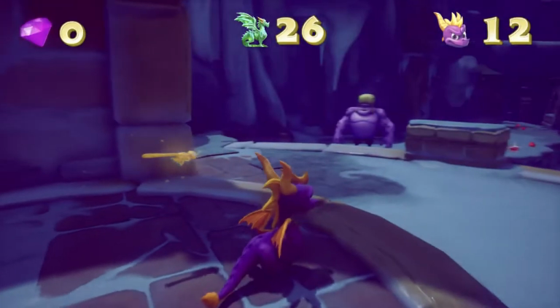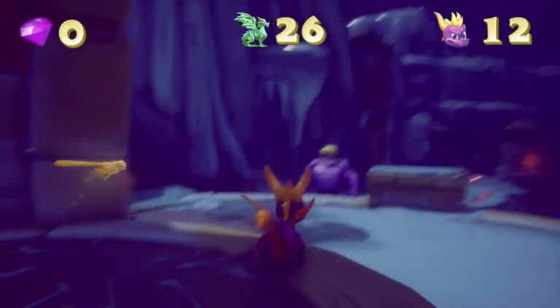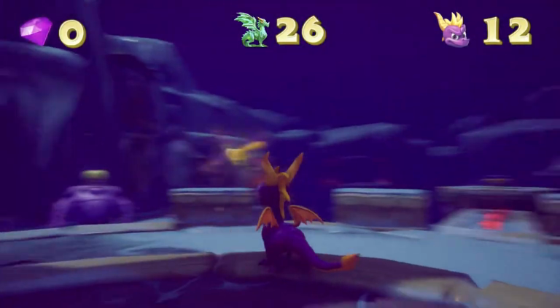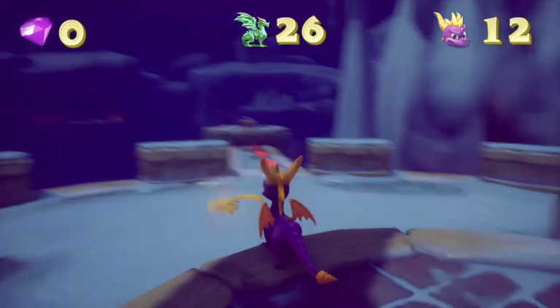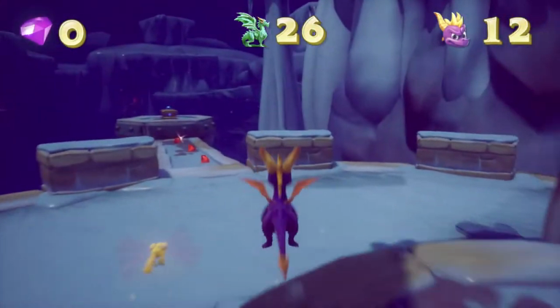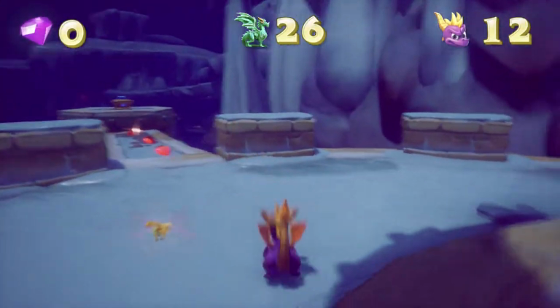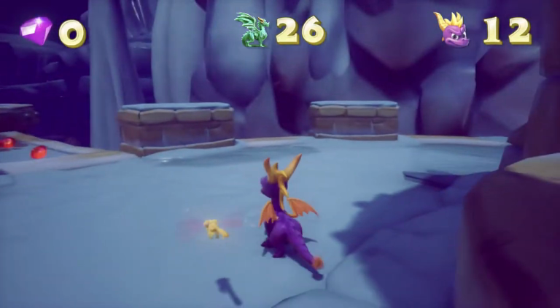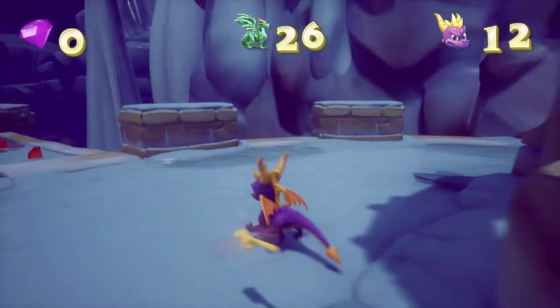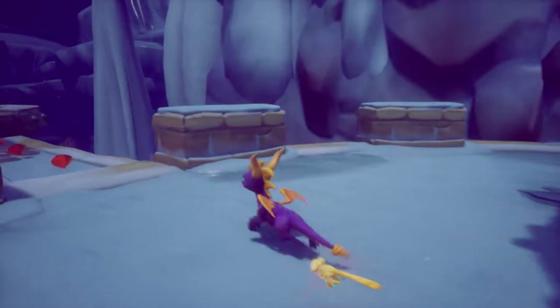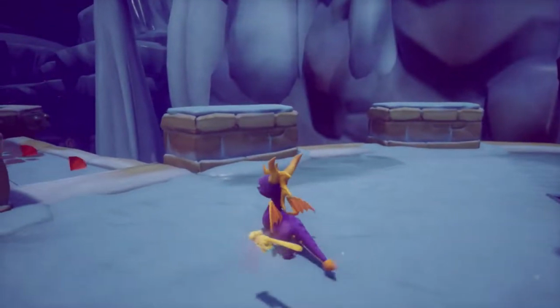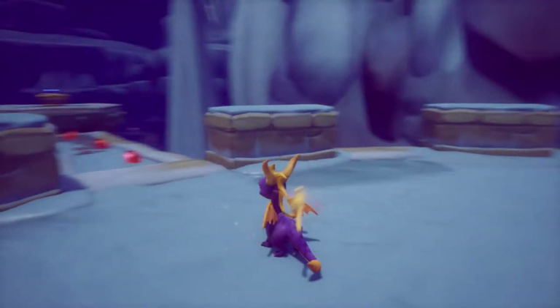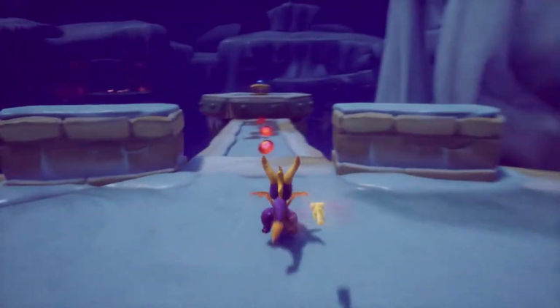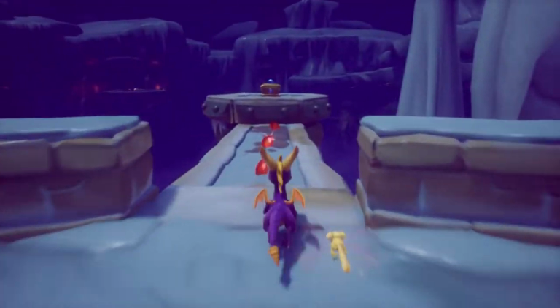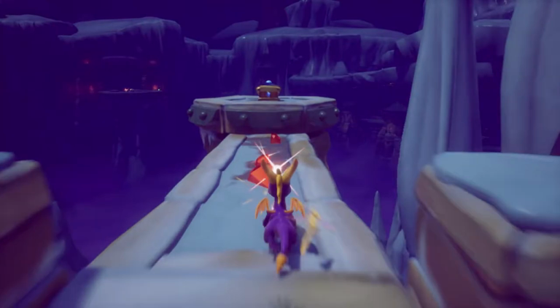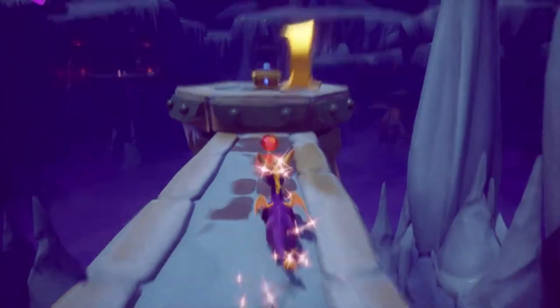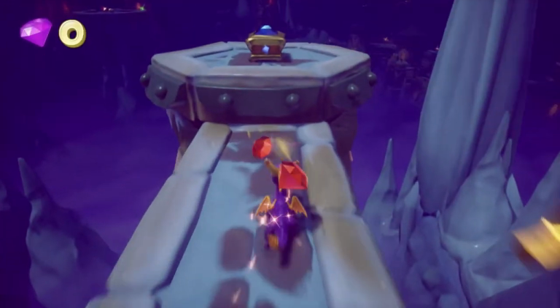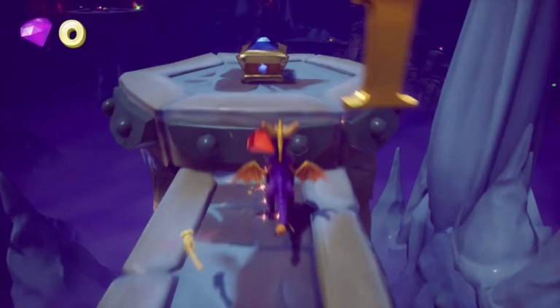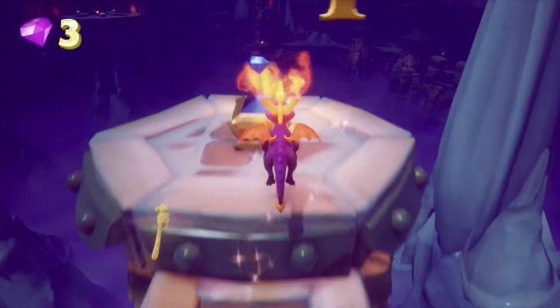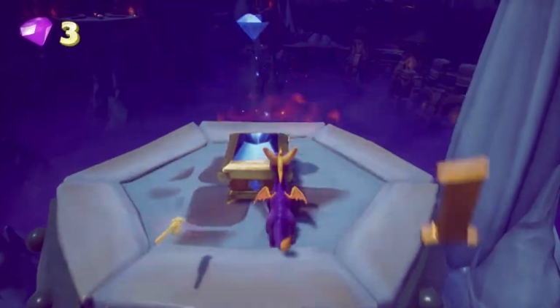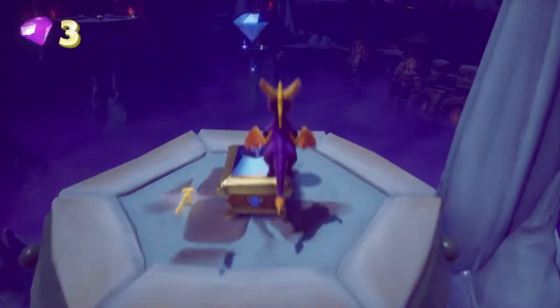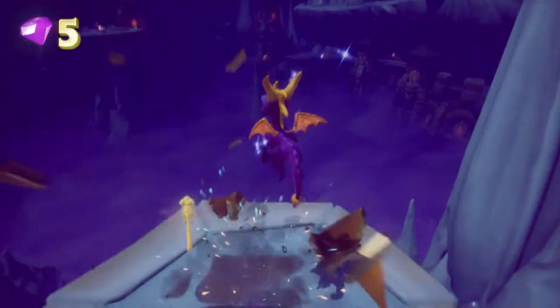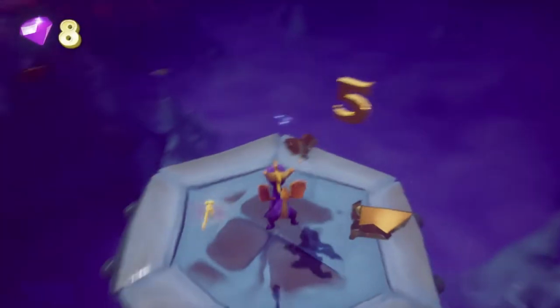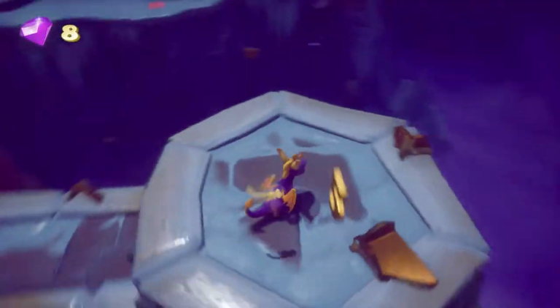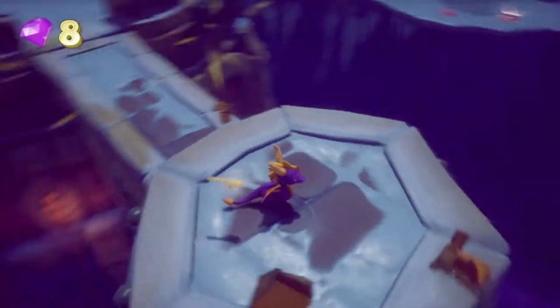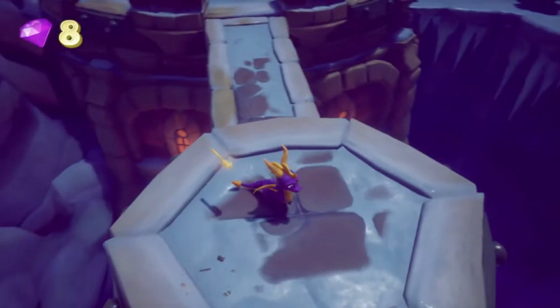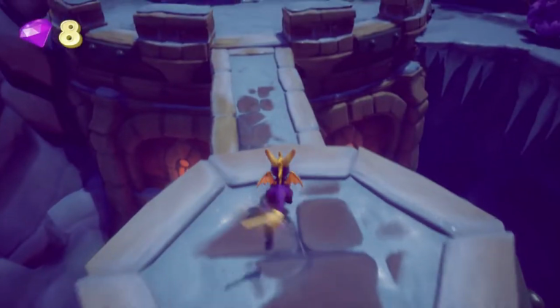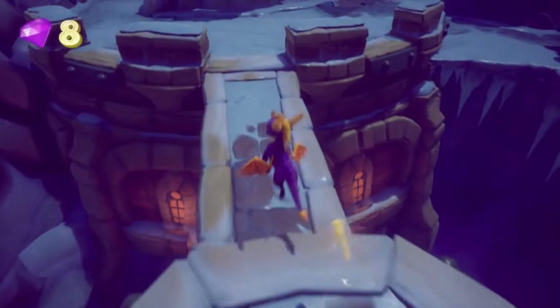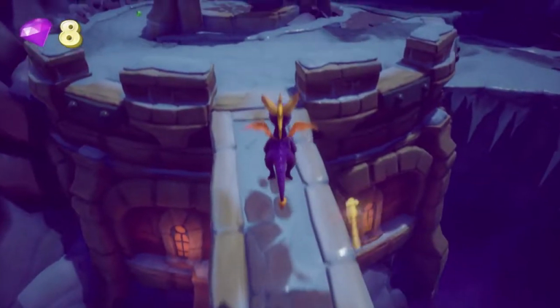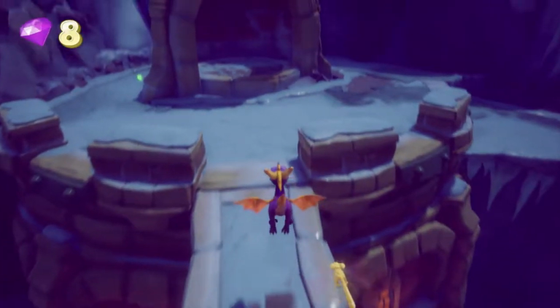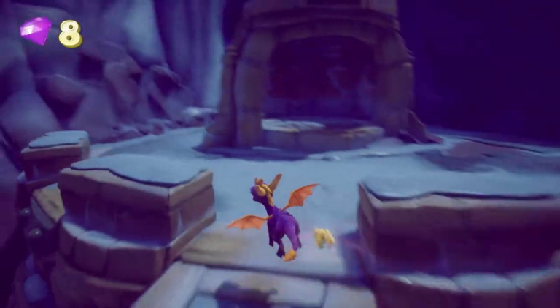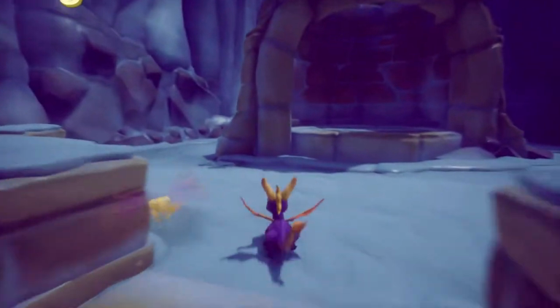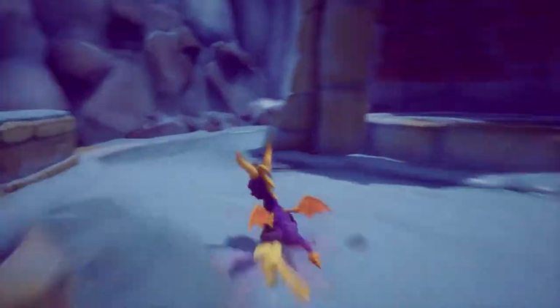Okay, here we are. As you can see, it's ice. Spyro gets a bit slippy on some of the ice so you've got to be a bit careful. Typical platform affair, pretty much what you would expect.